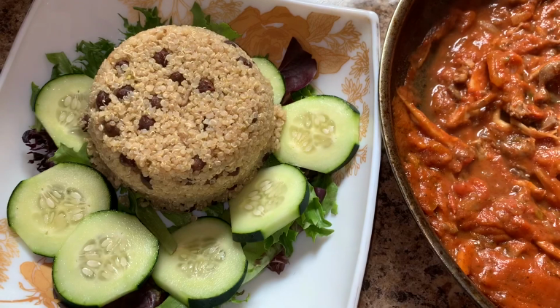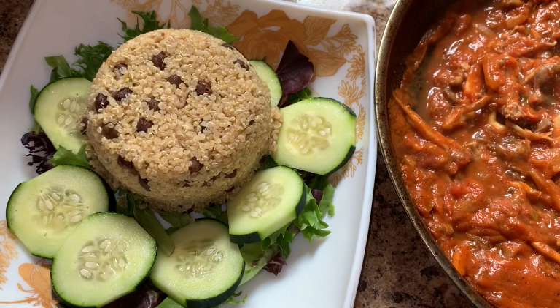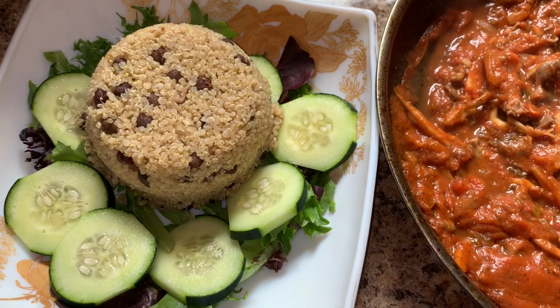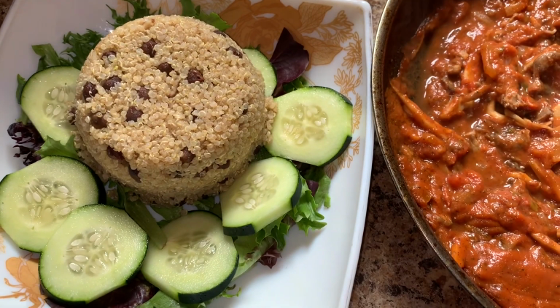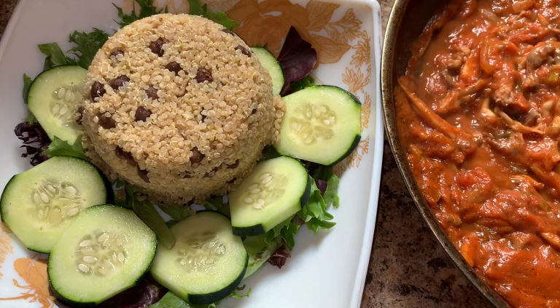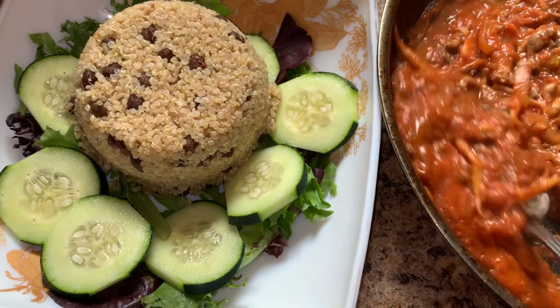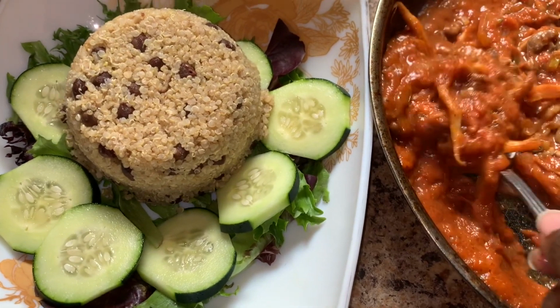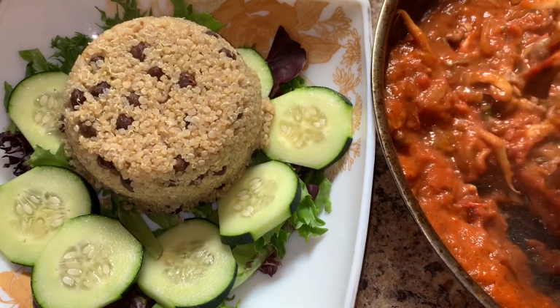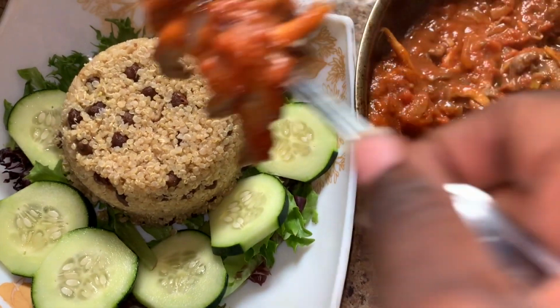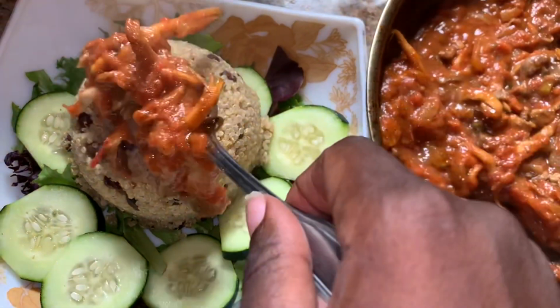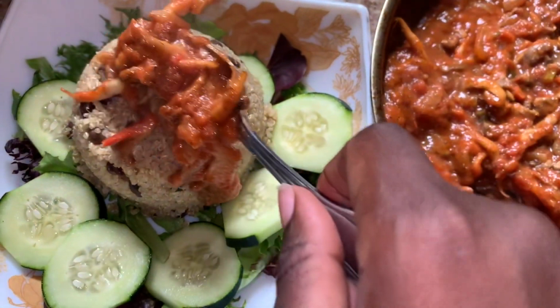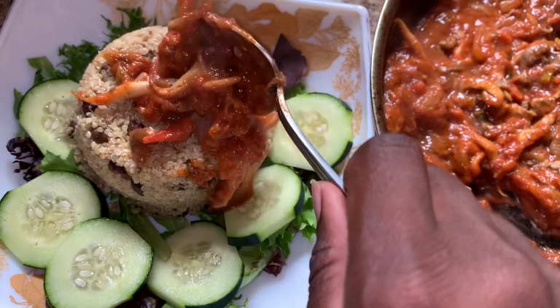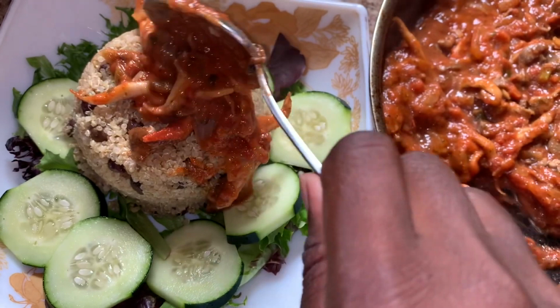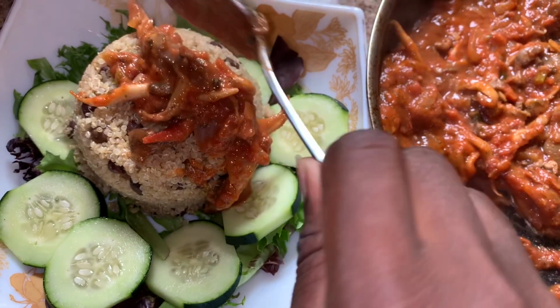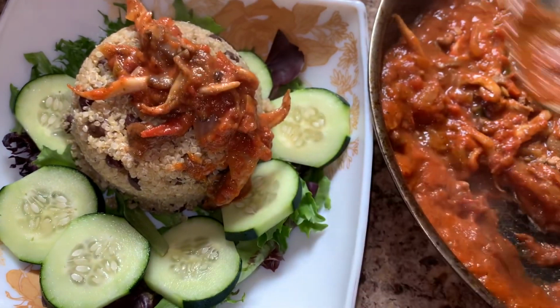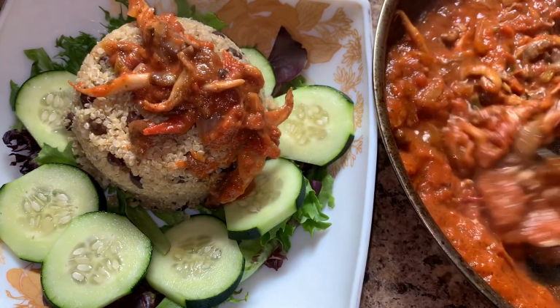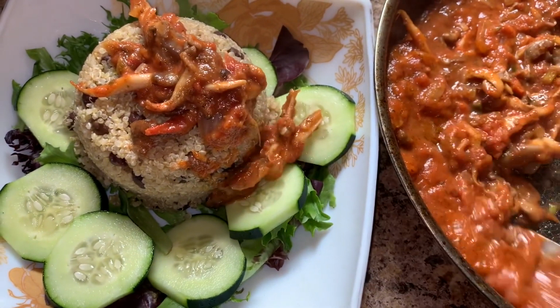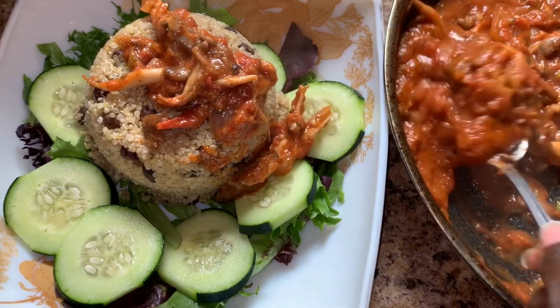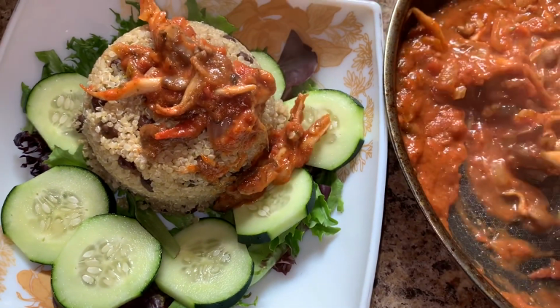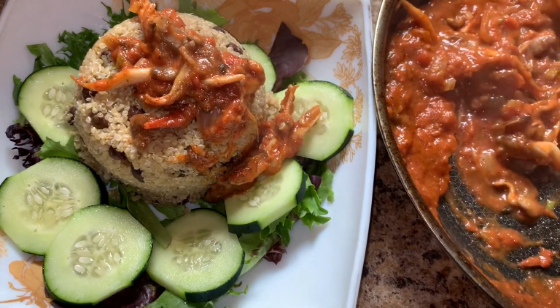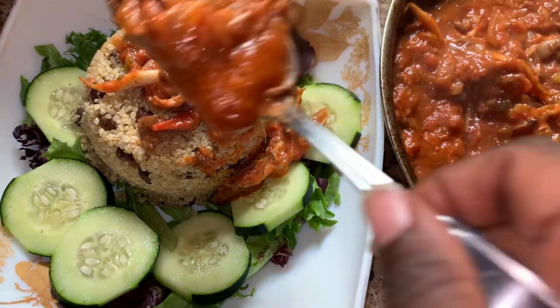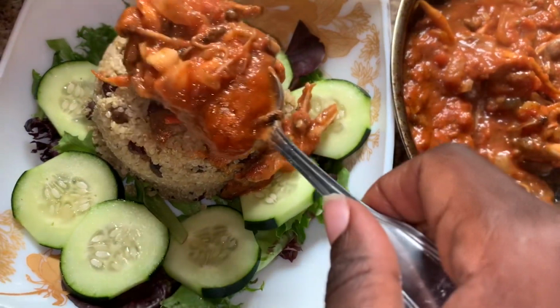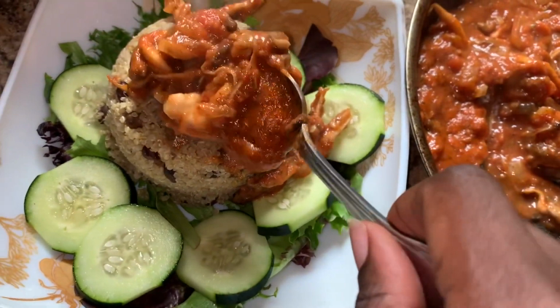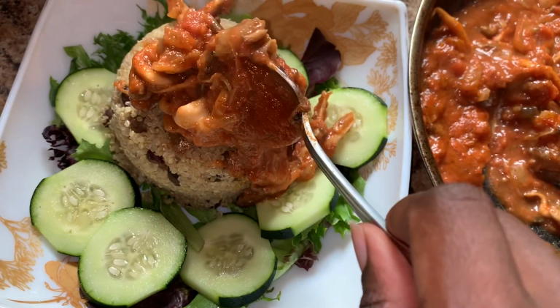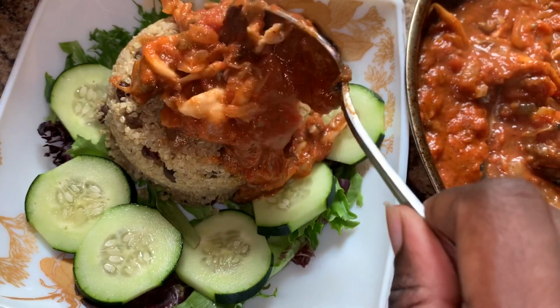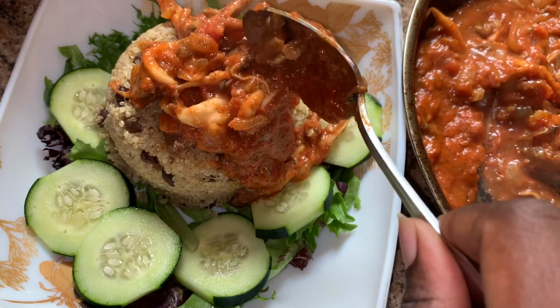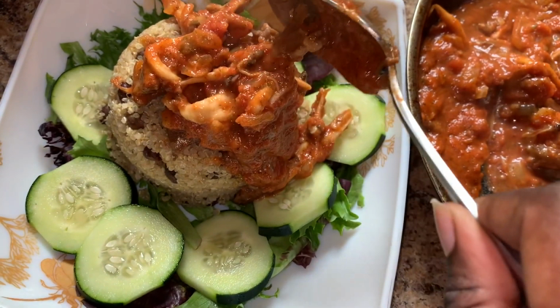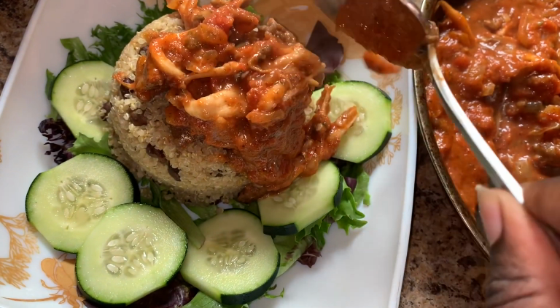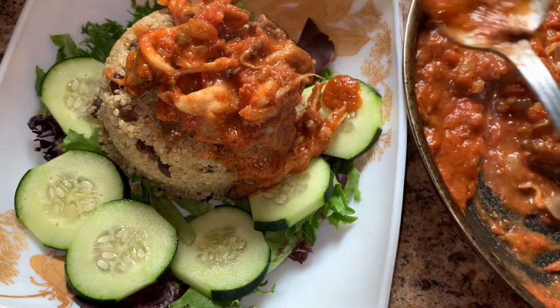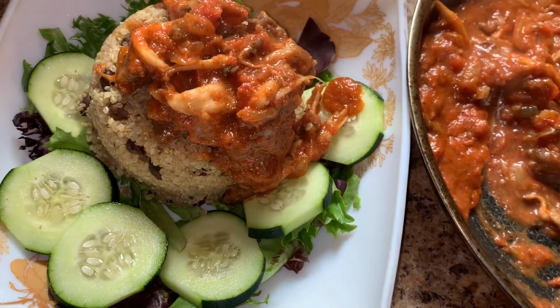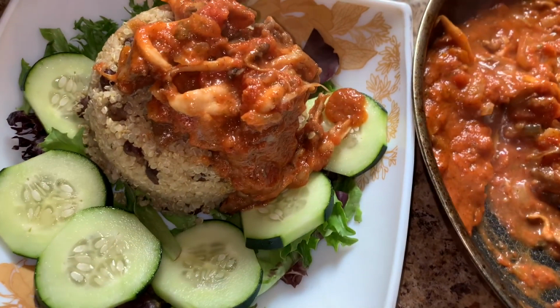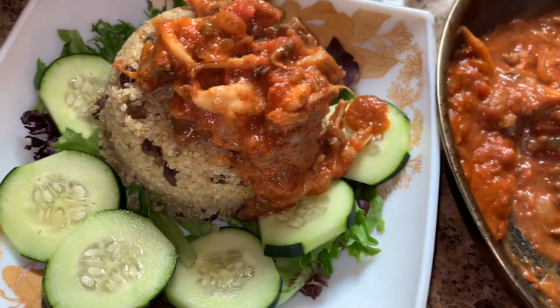Peace and love, kings and queens! We're back with an absolutely delicious and electric recipe today. I'm taking you guys to Guyana and we're making tomato coconut and oyster mushroom stew. It is so quick, easy, and absolutely delicious. Let's get straight to the recipe.